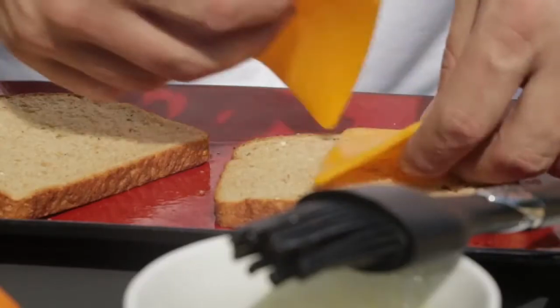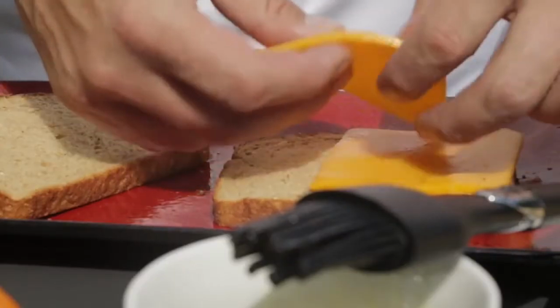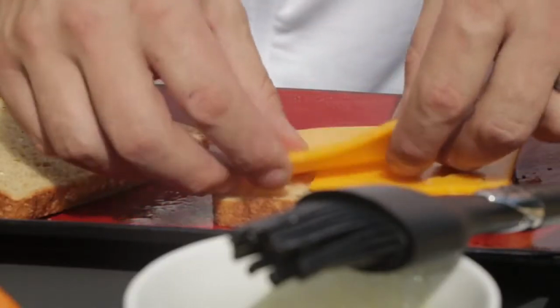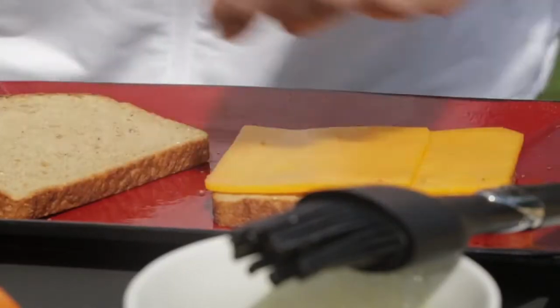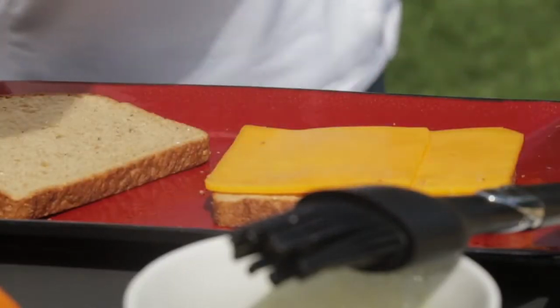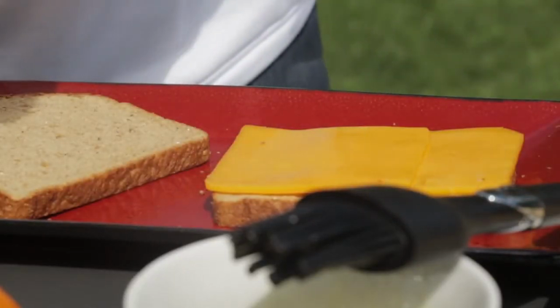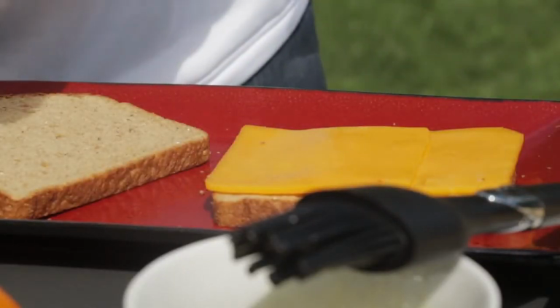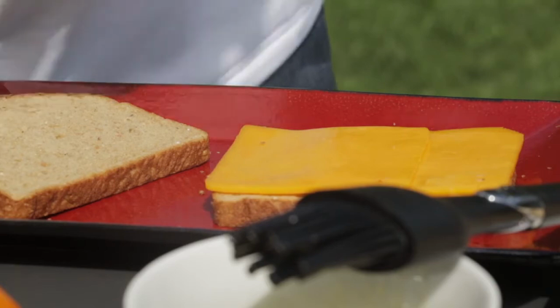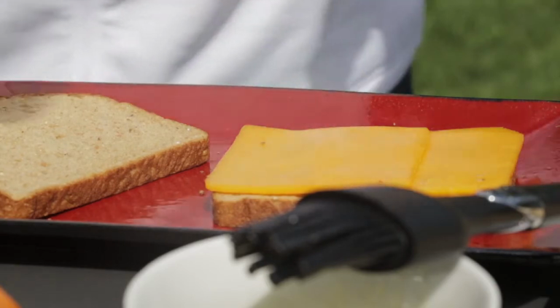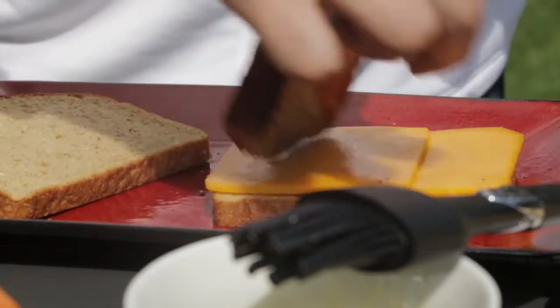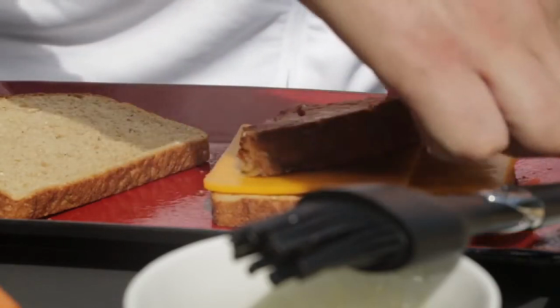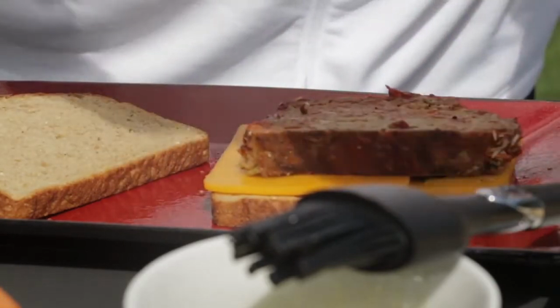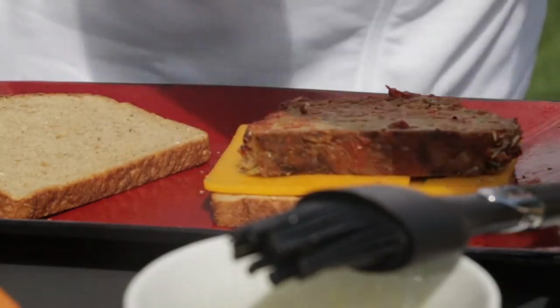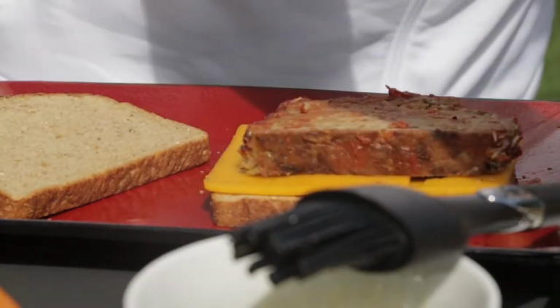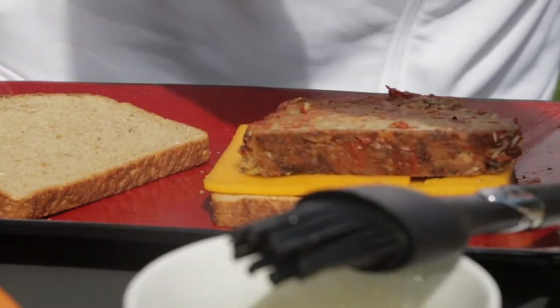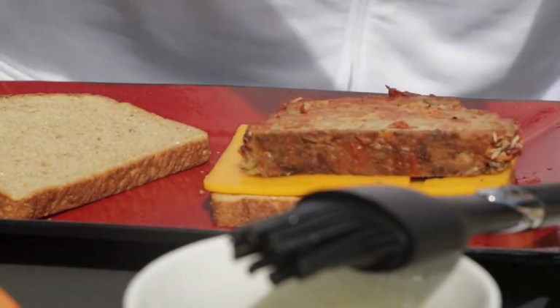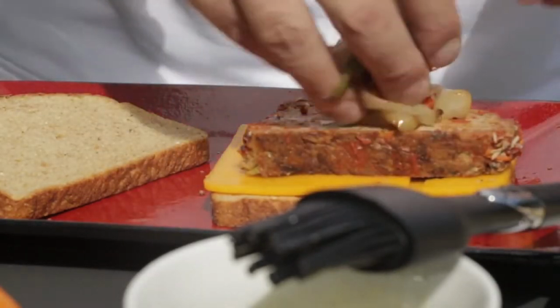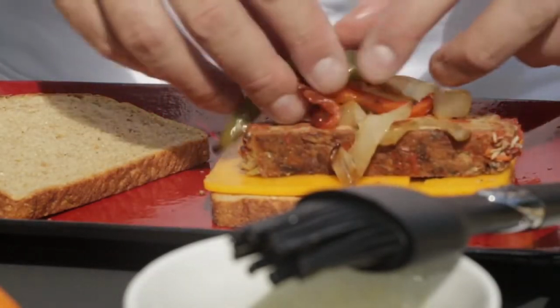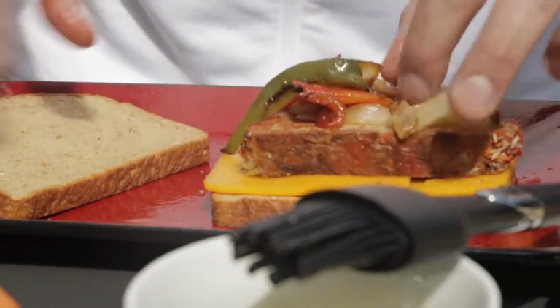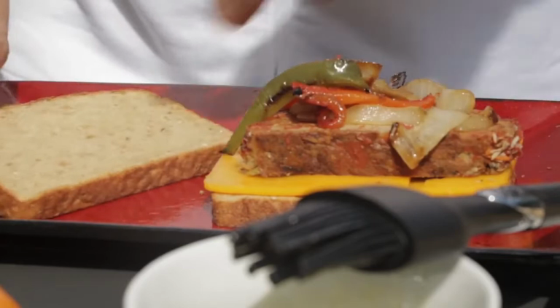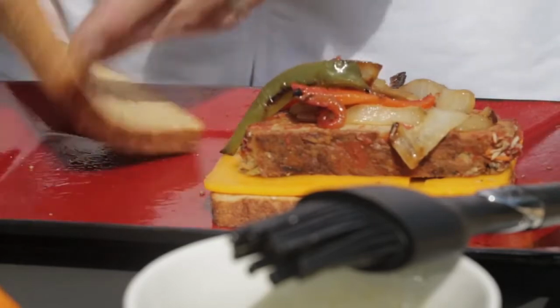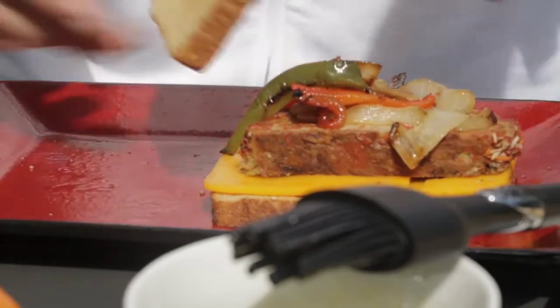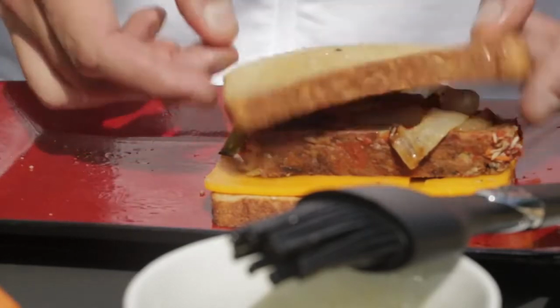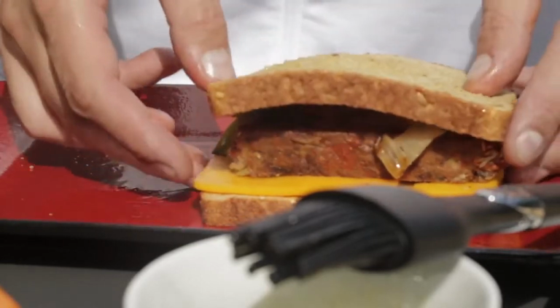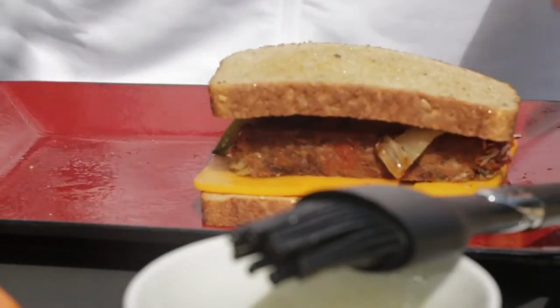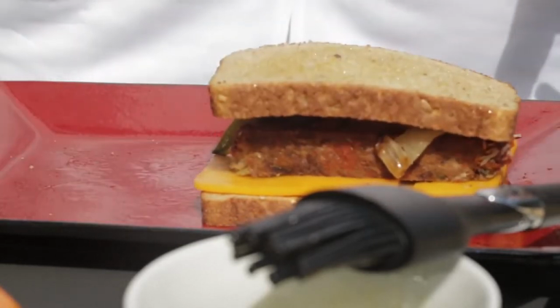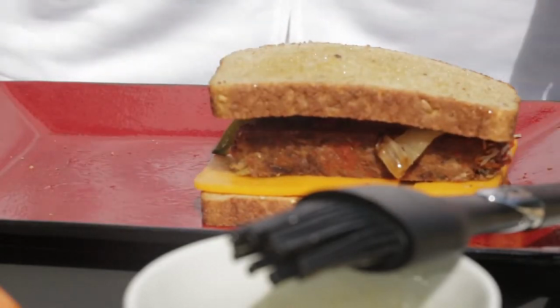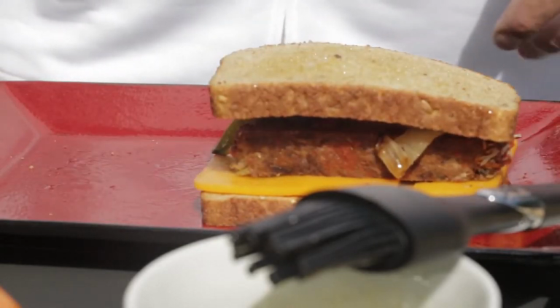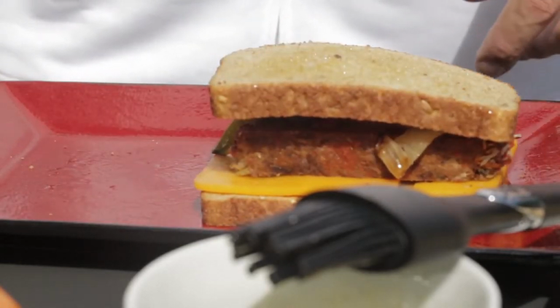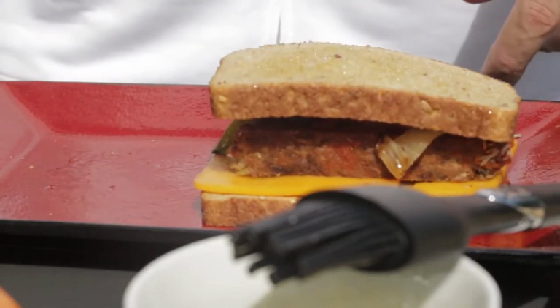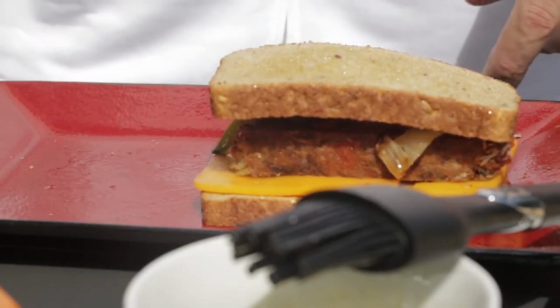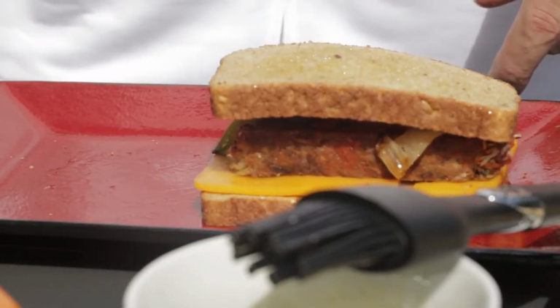Now I'm going to use cheddar cheese. I have some meatloaf that we did a couple days ago I'm going to put on there, and also some vegetables that we used for stir-fry. I've got our sandwich built — now we're going to take it over to the grill.